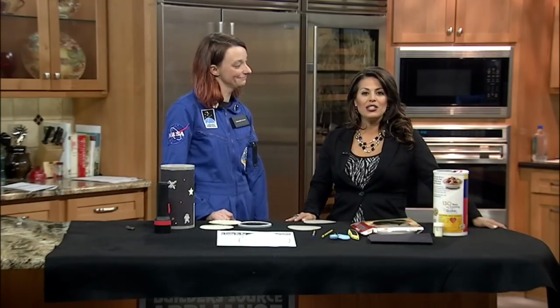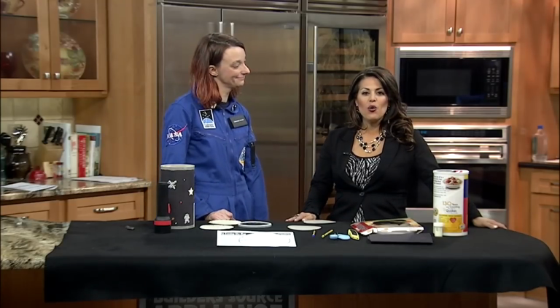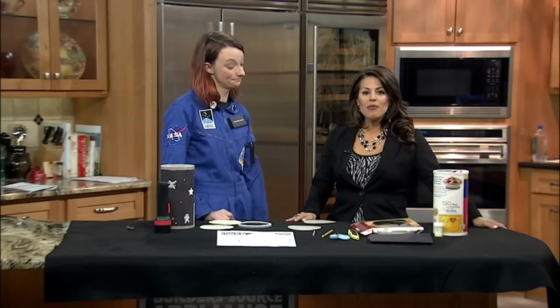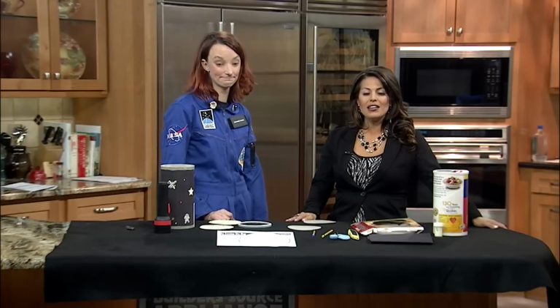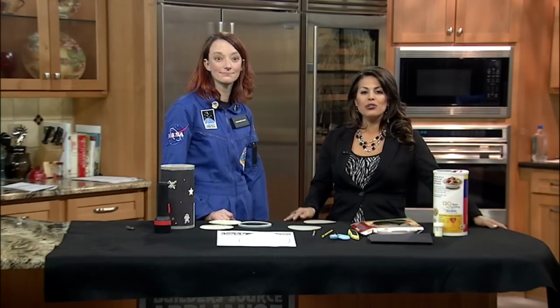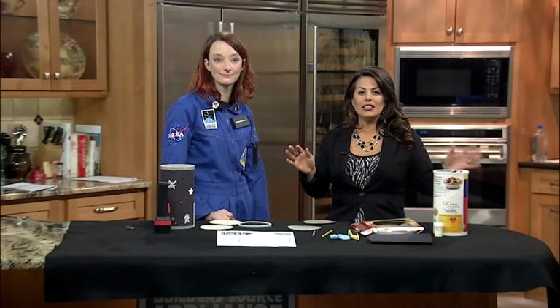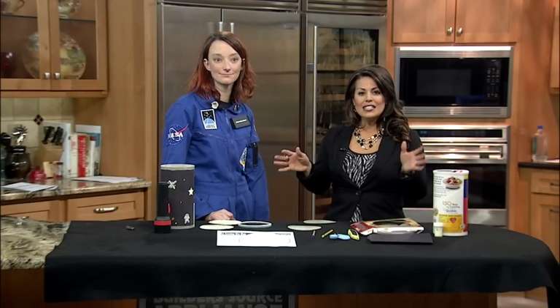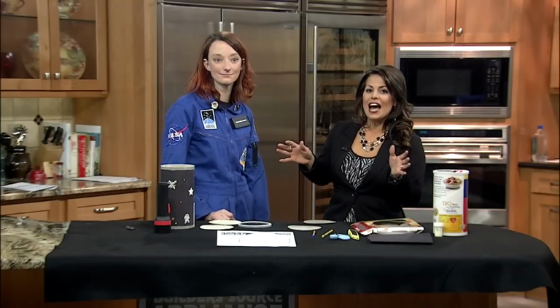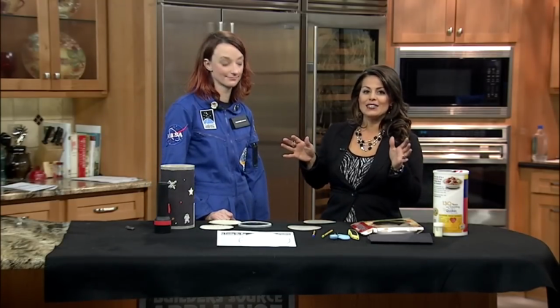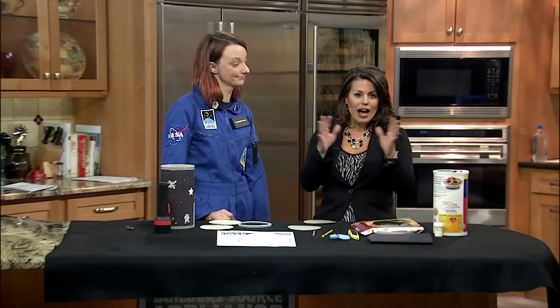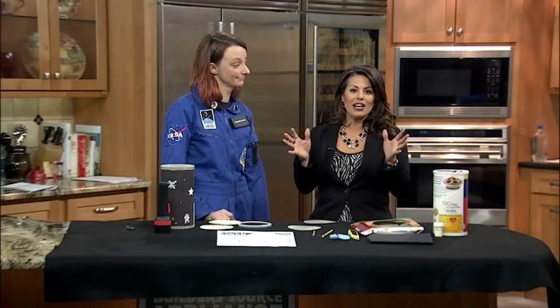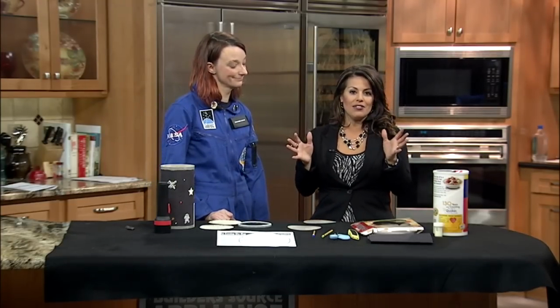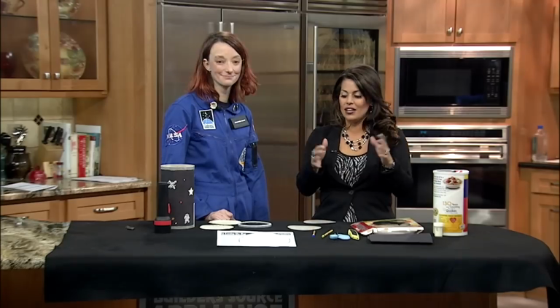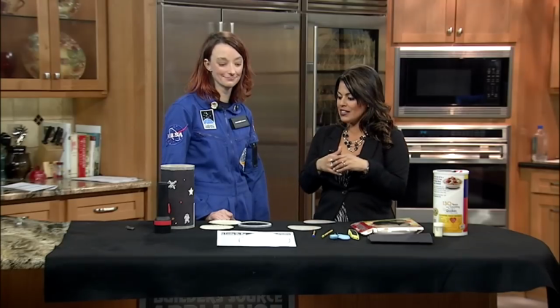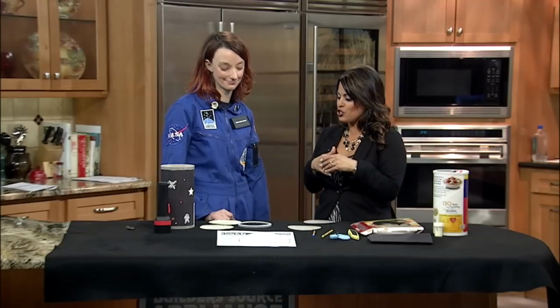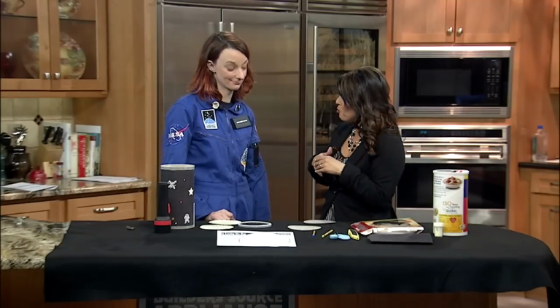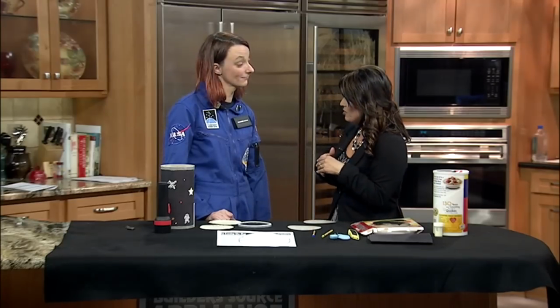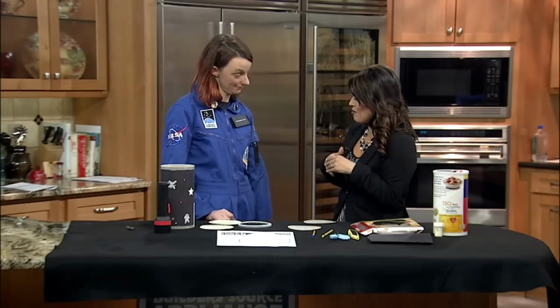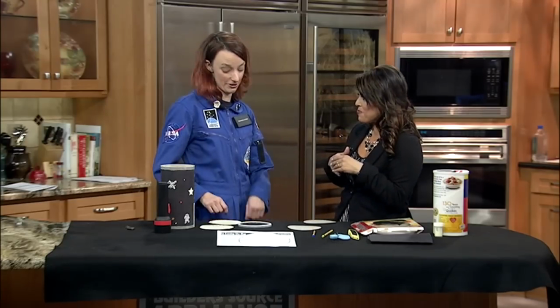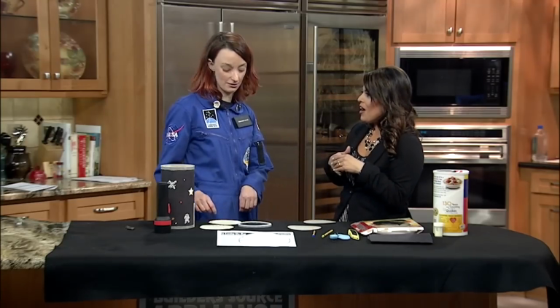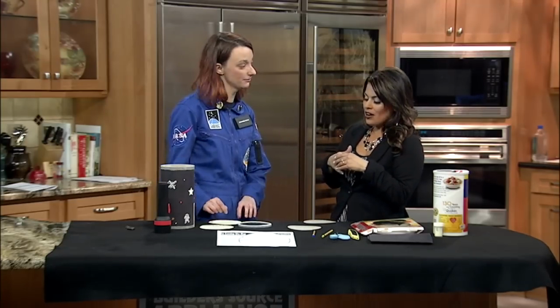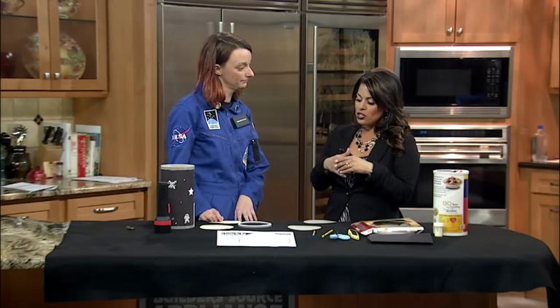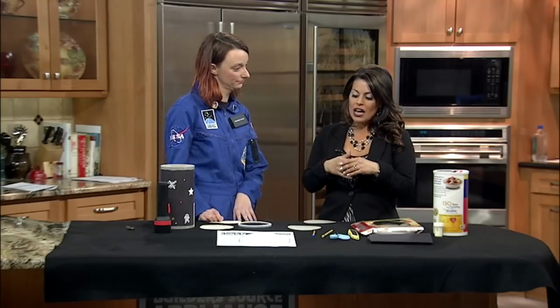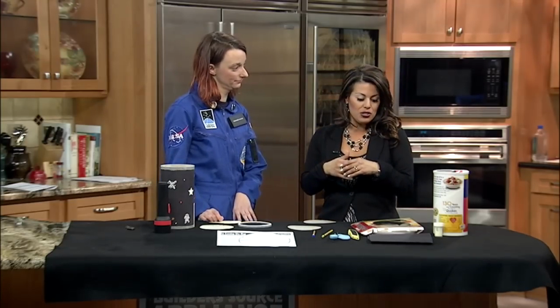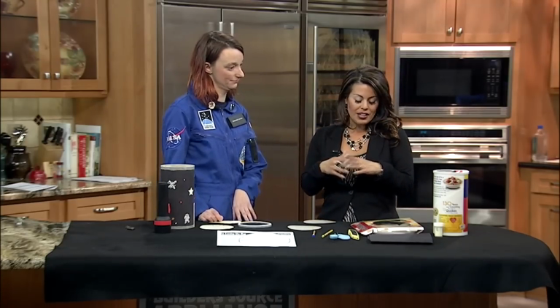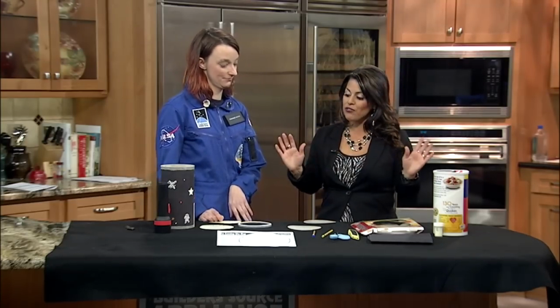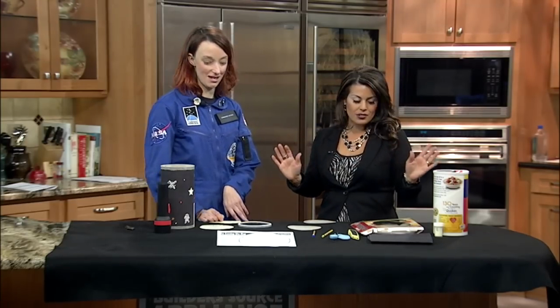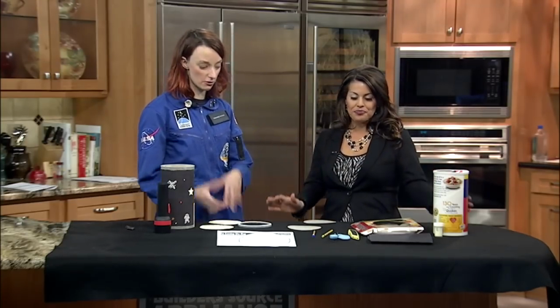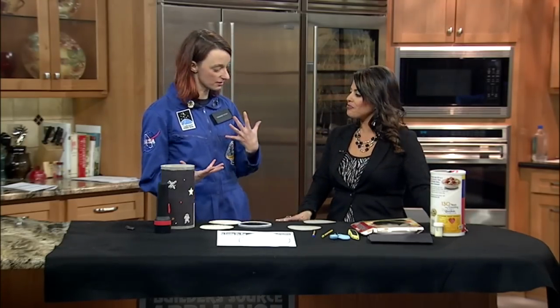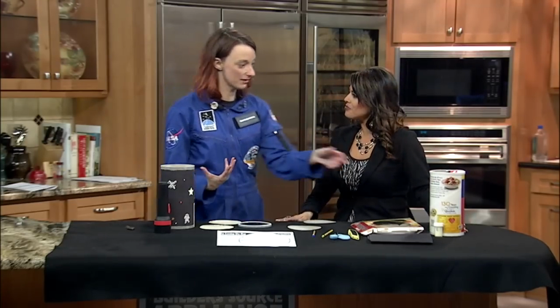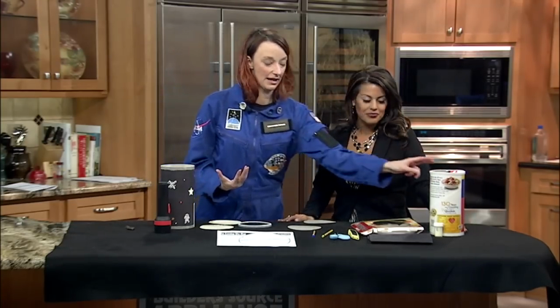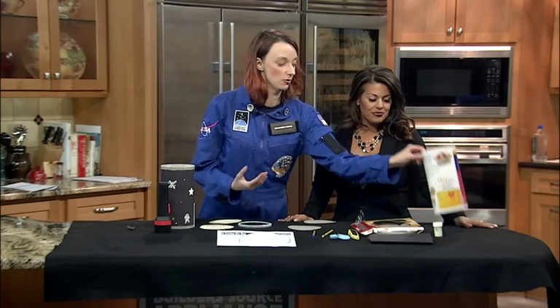We are making a really easy at-home activity. It's a star projector — and you're going to show us how to do this. It's all supplies you might have at home.